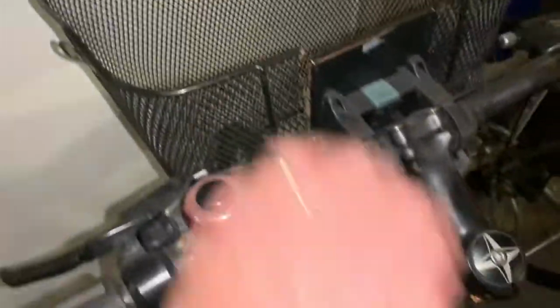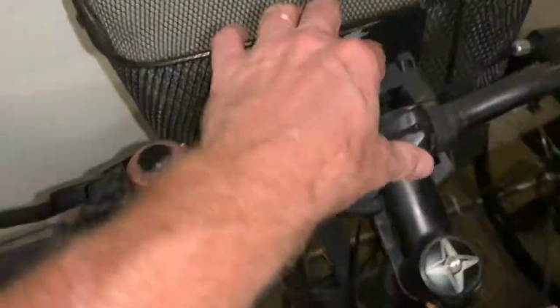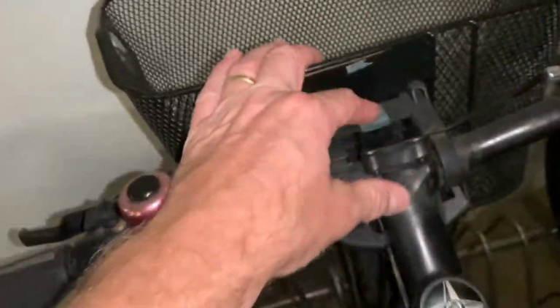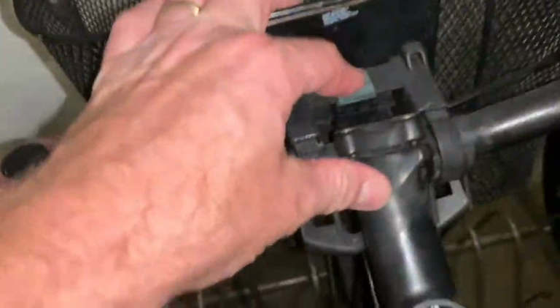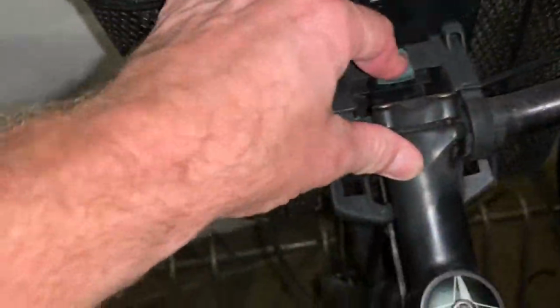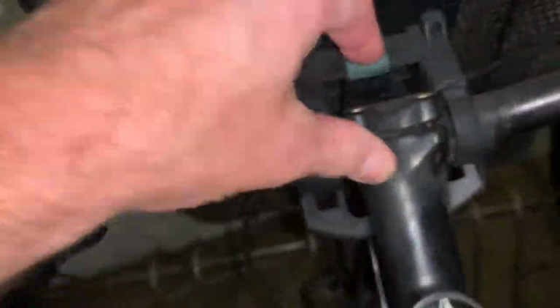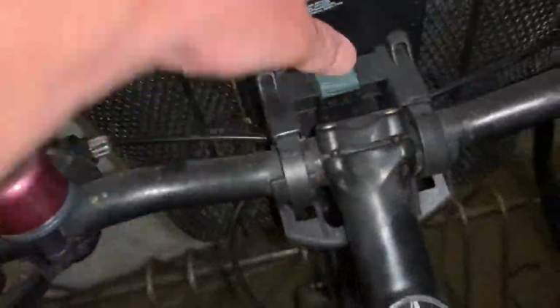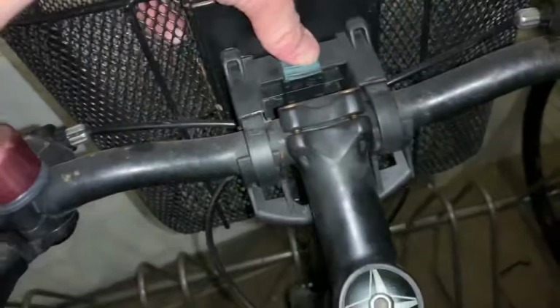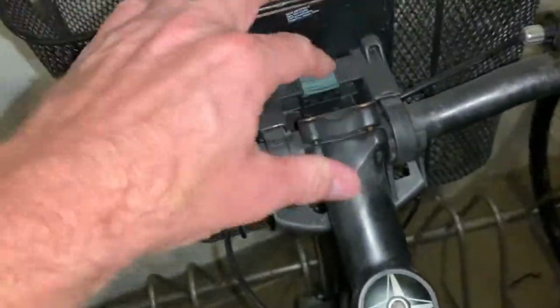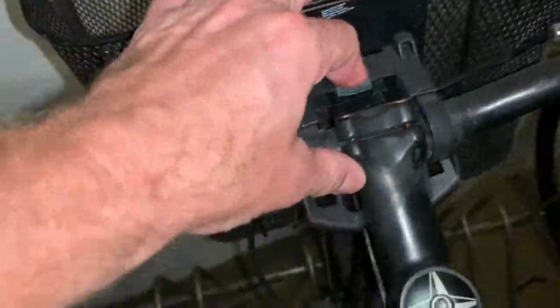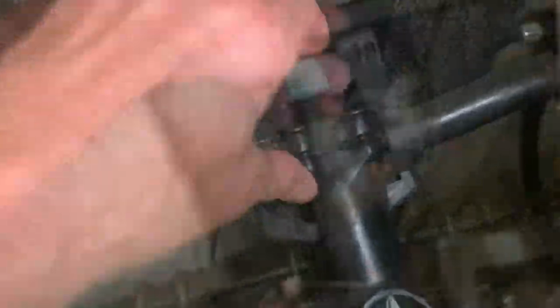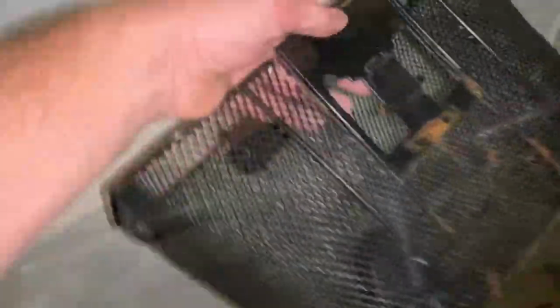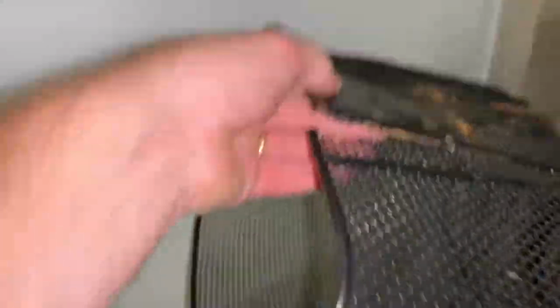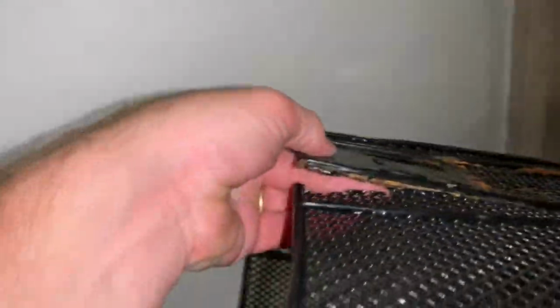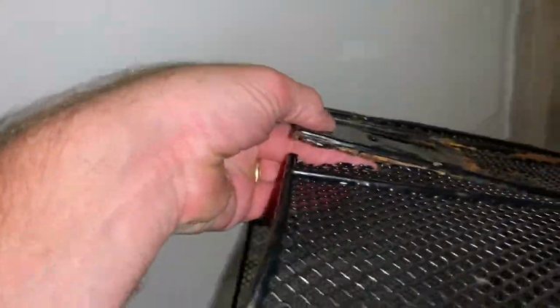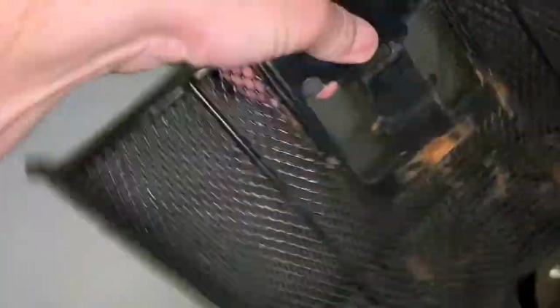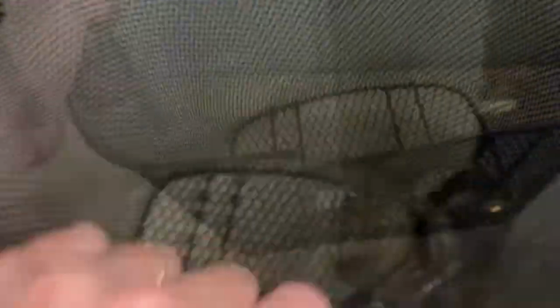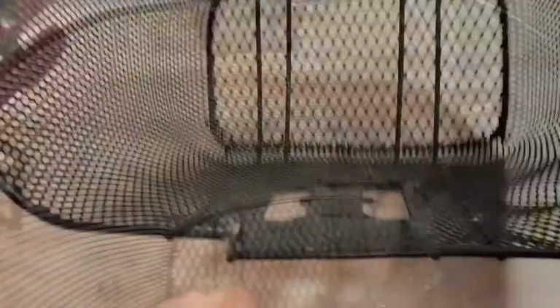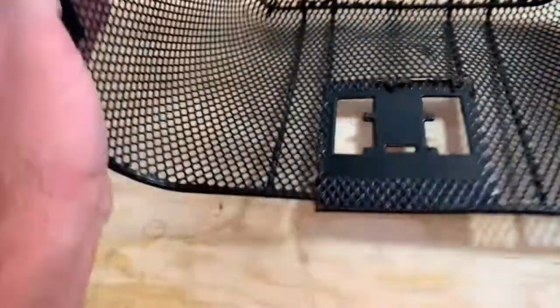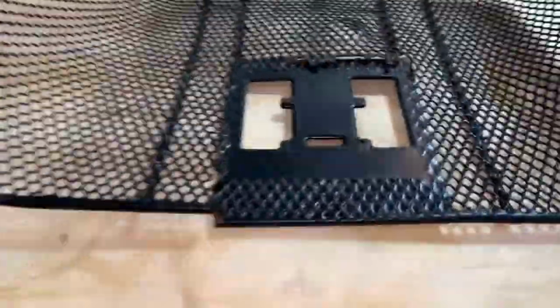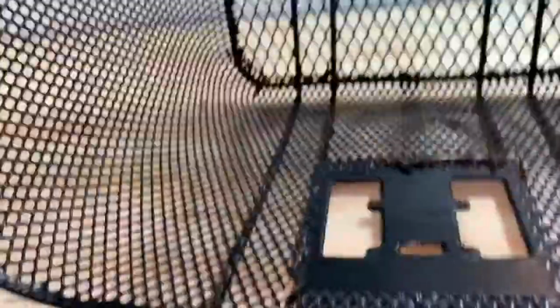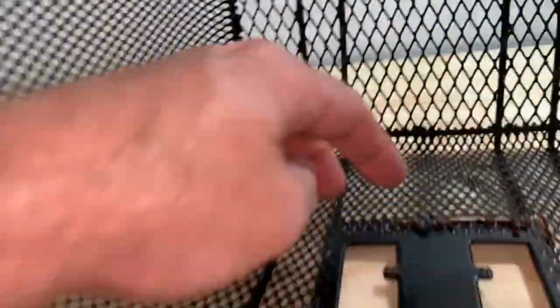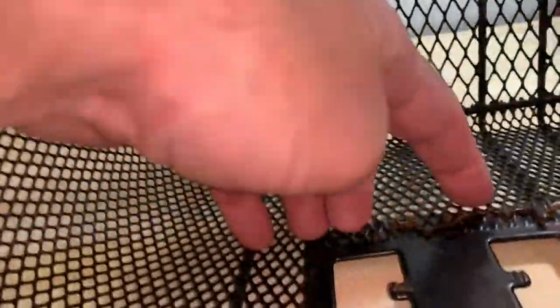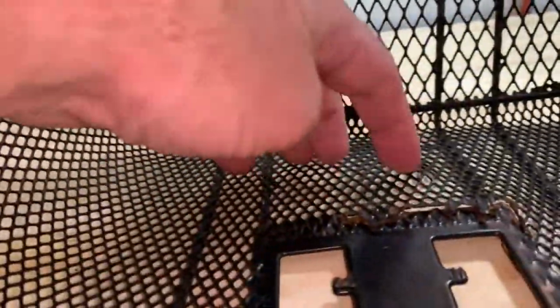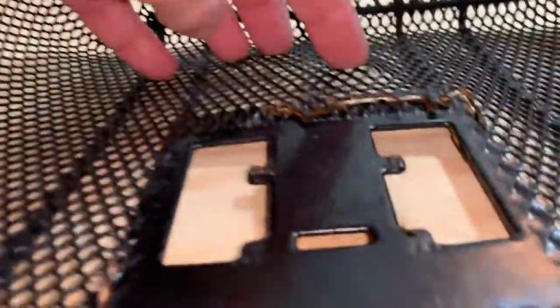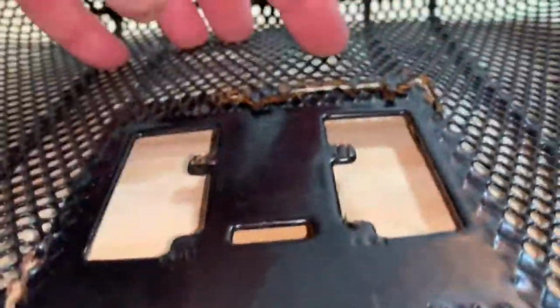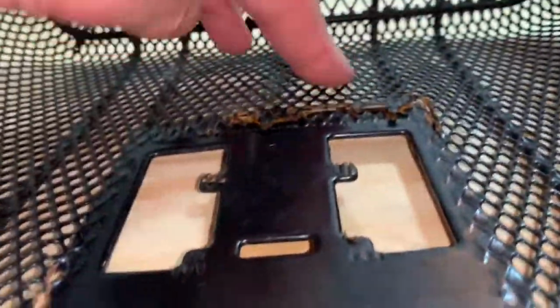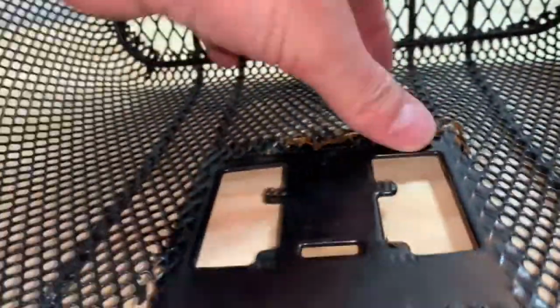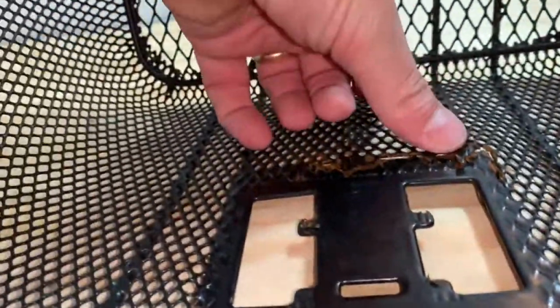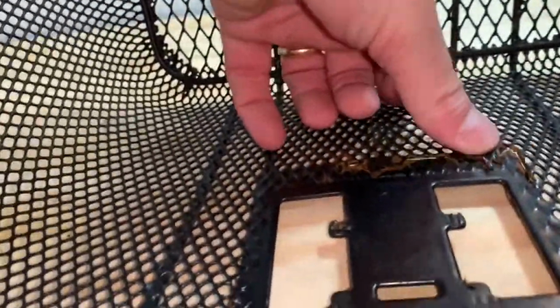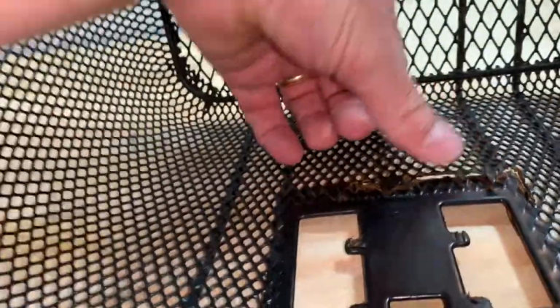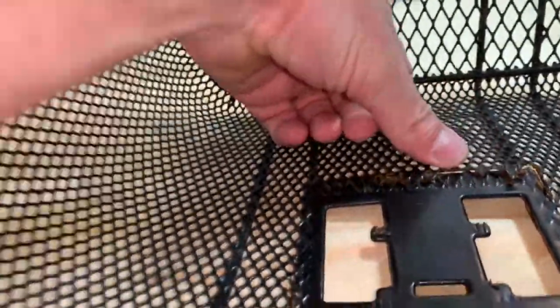I'm going to pop this thing off — two hands. Close for inspection. Looks like this thing's starting to get some rot right there, so I'm going to repair that area as well.